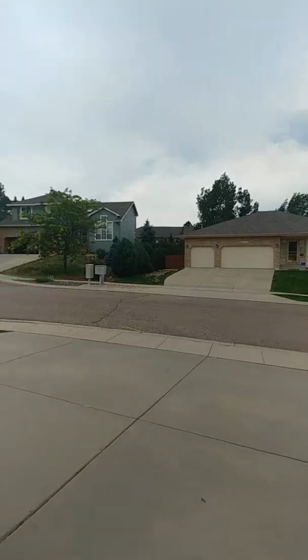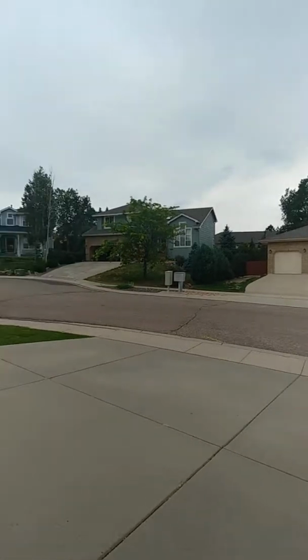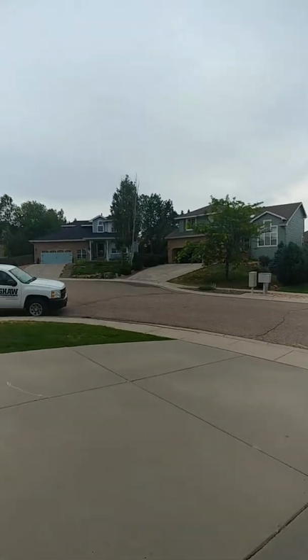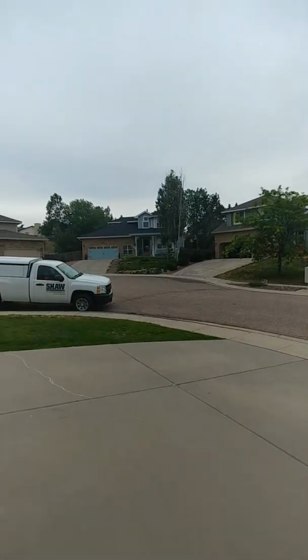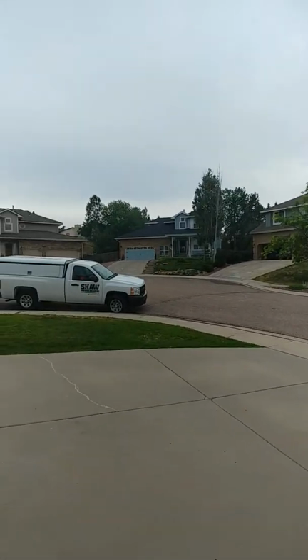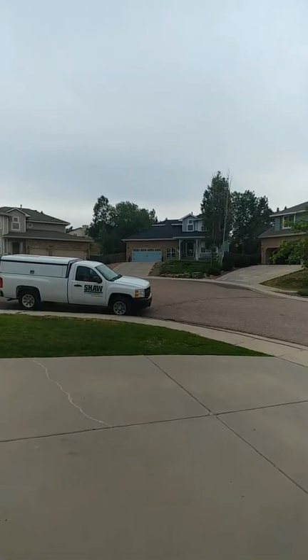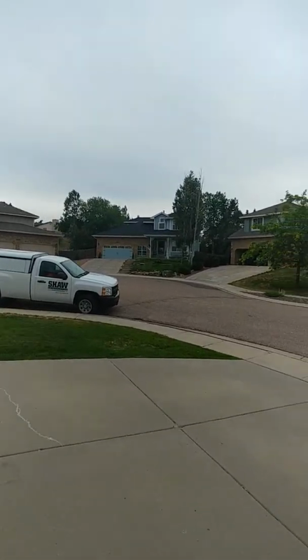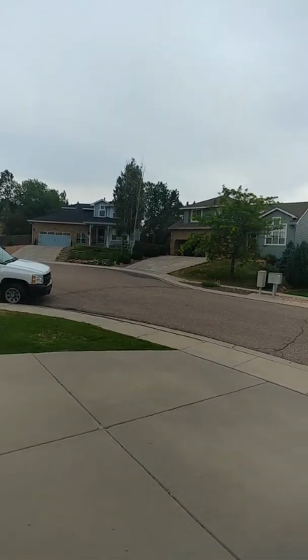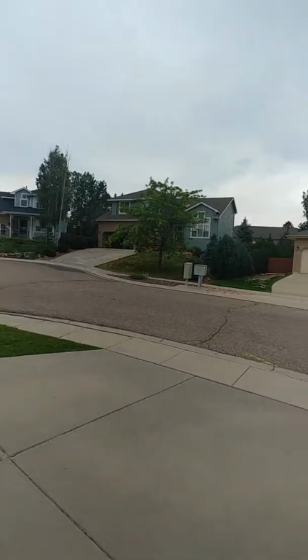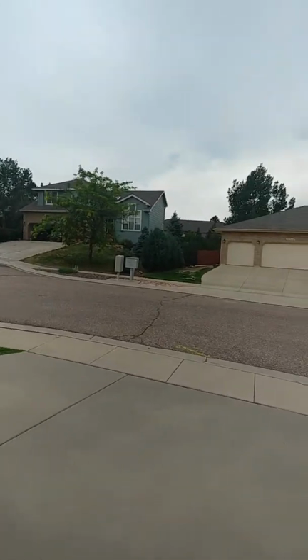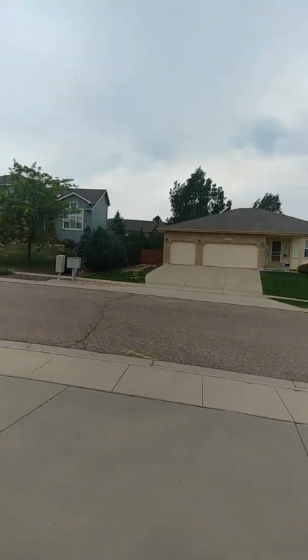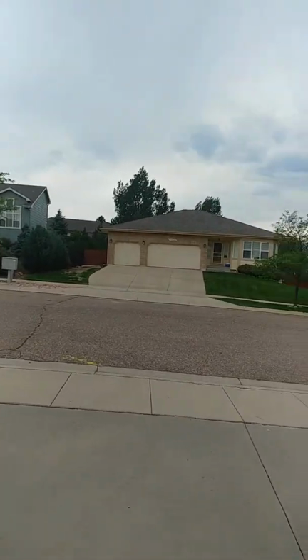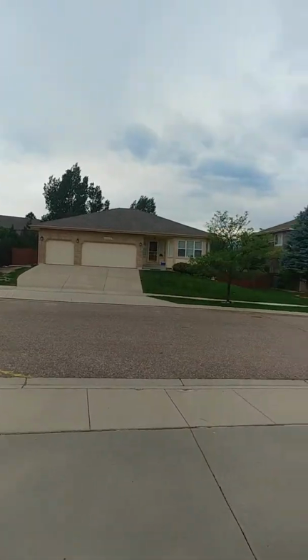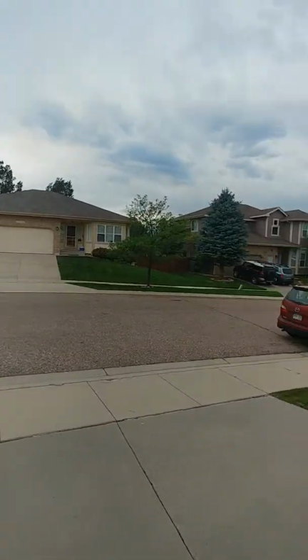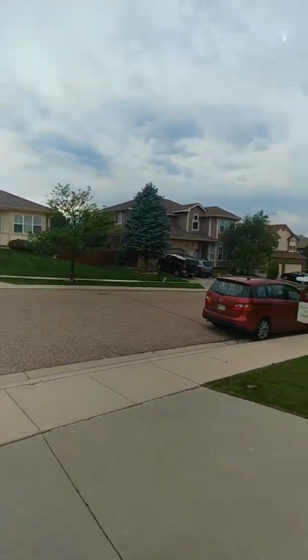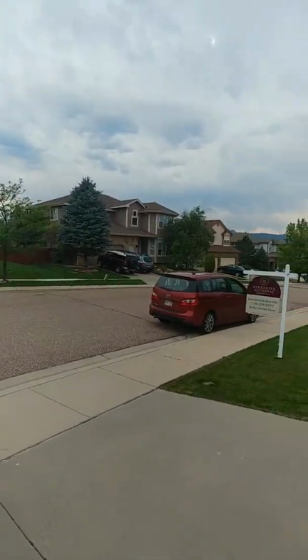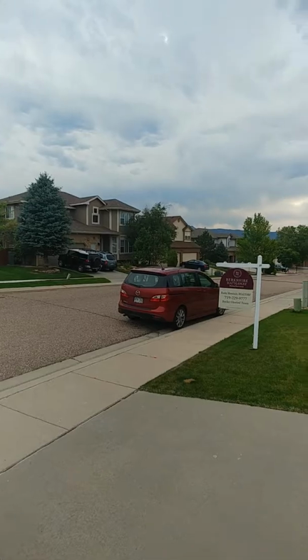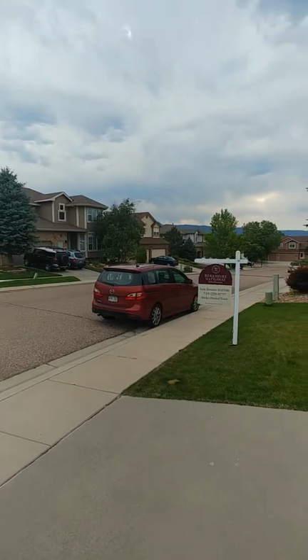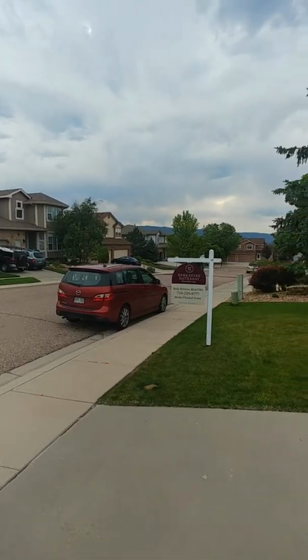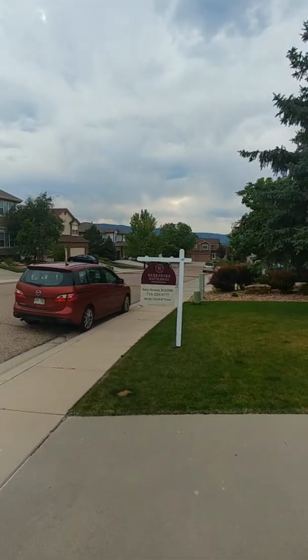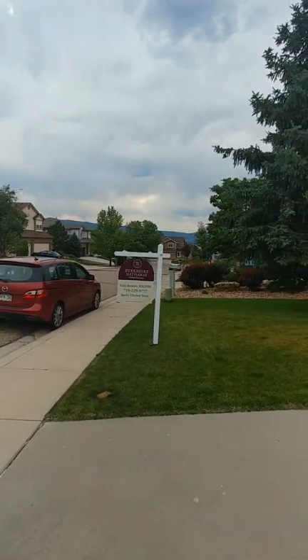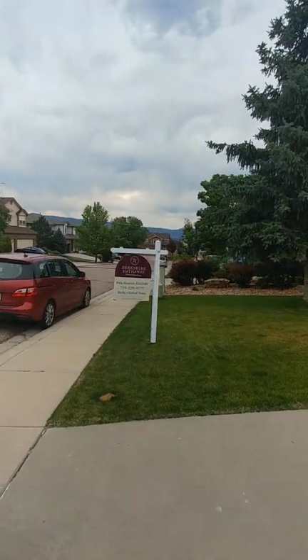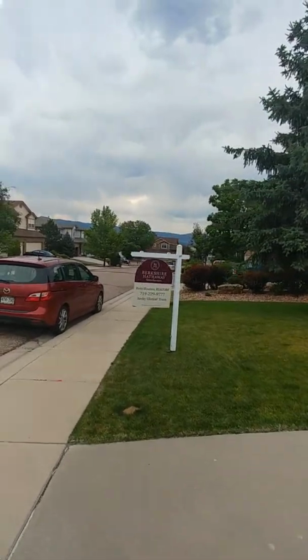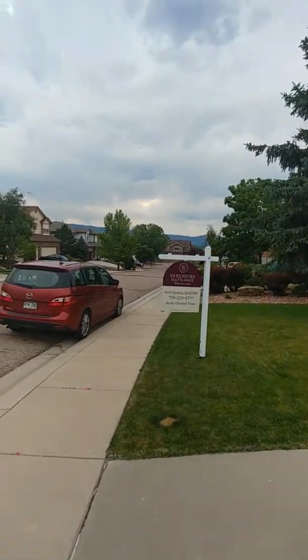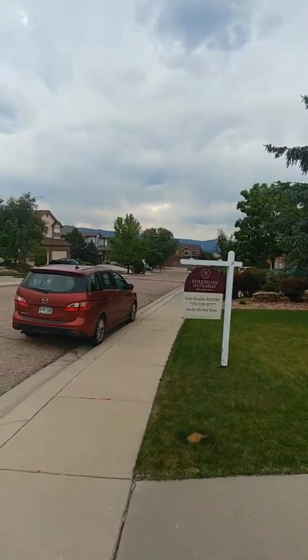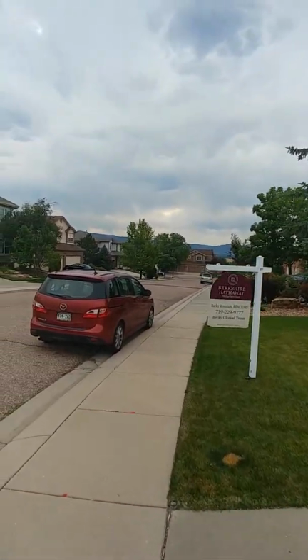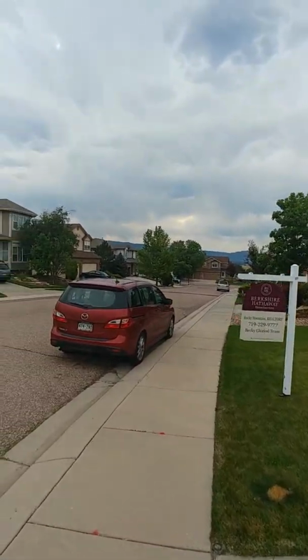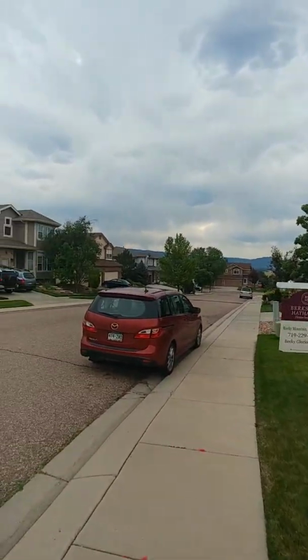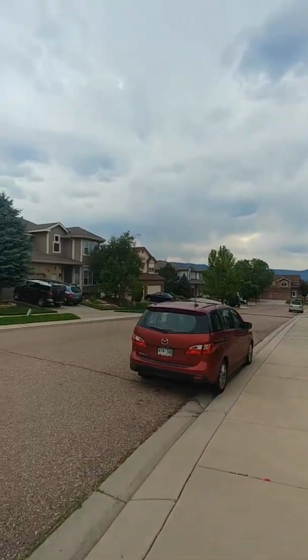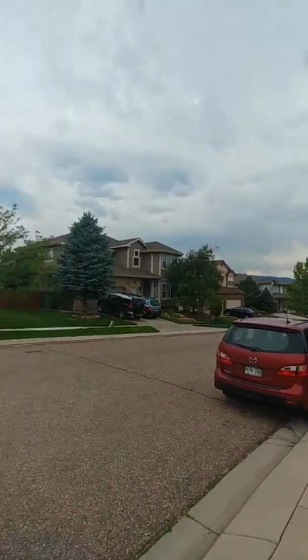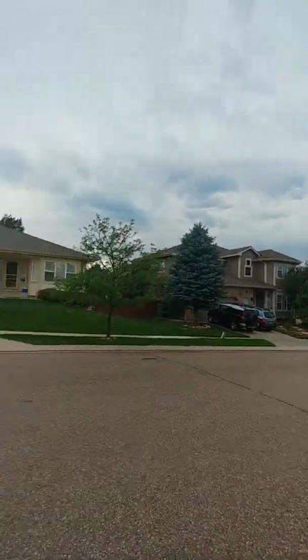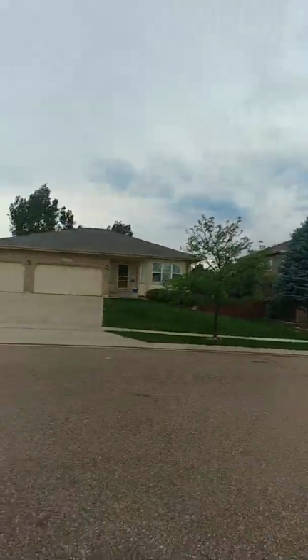Inside the home at 10125 Ottertel. Coming down to the bottom of the driveway. You have some mountain views off to the side.